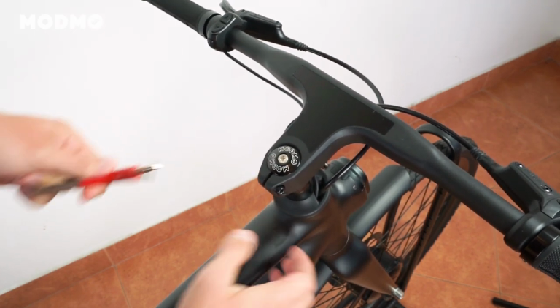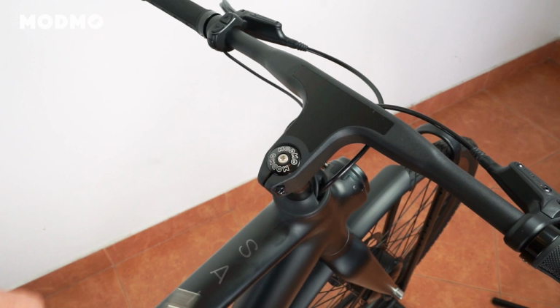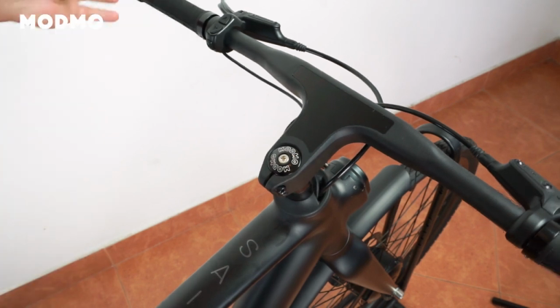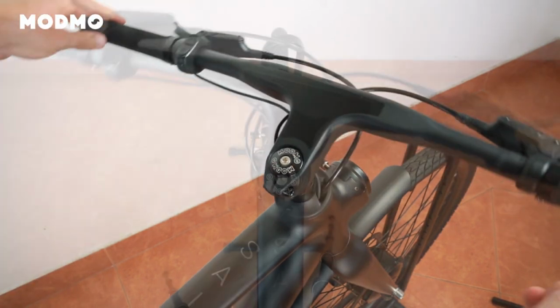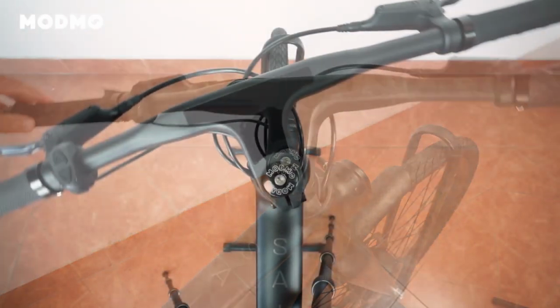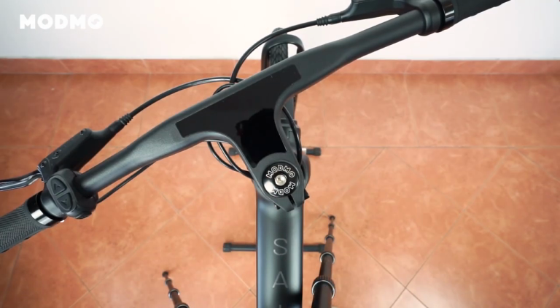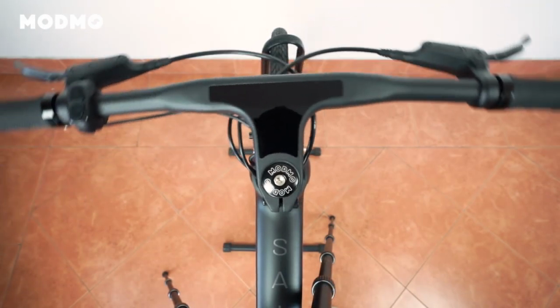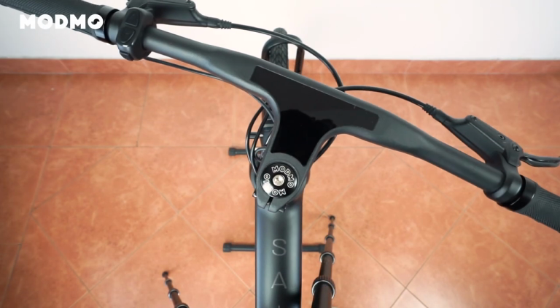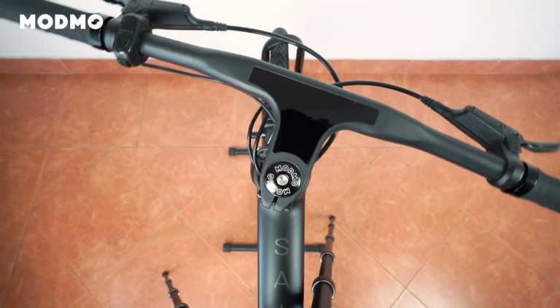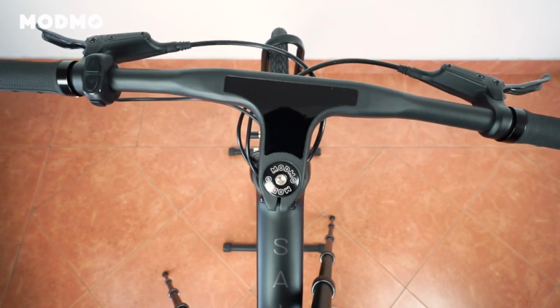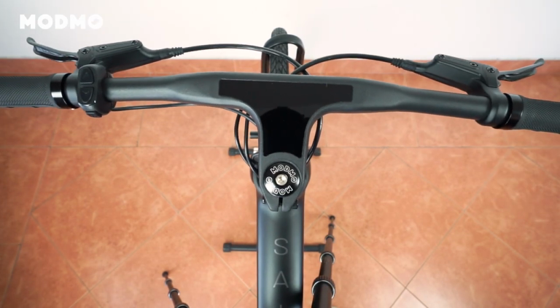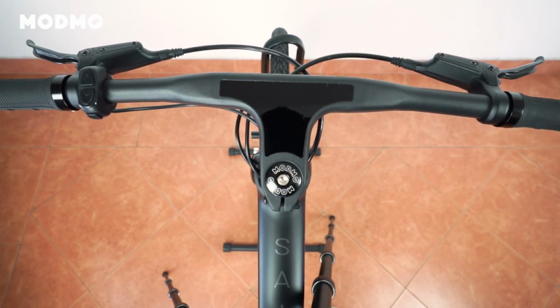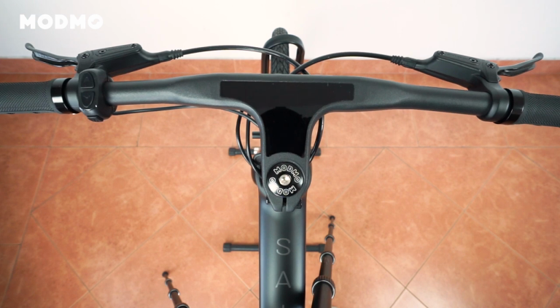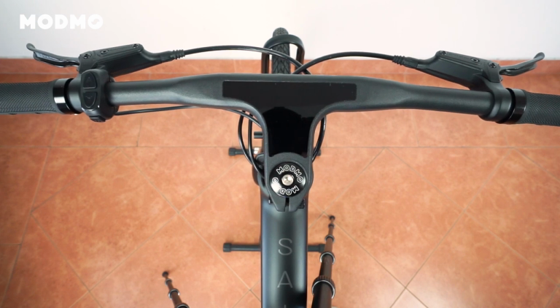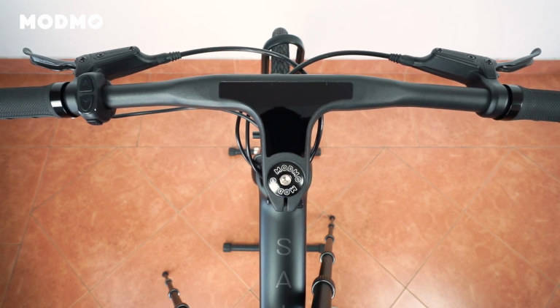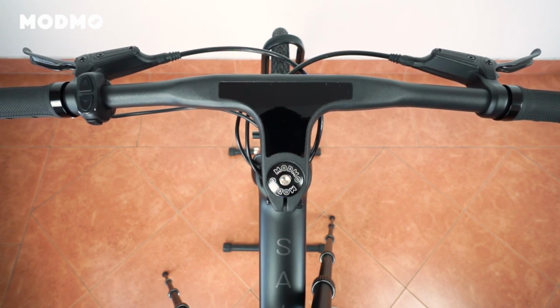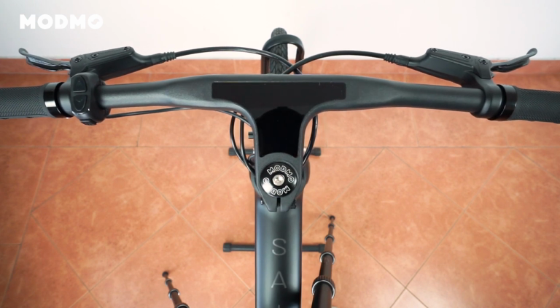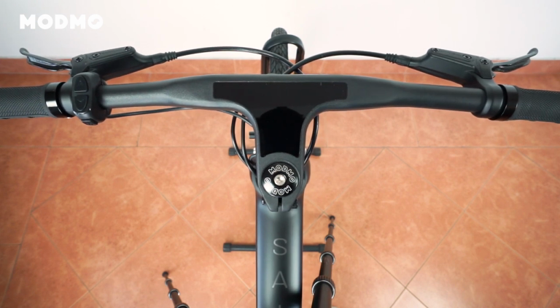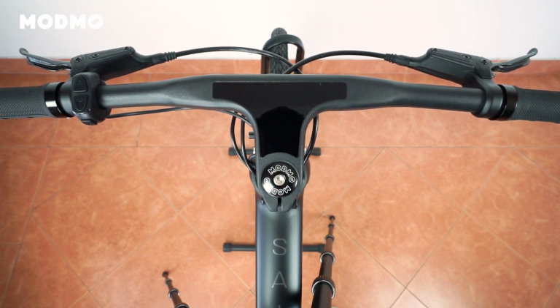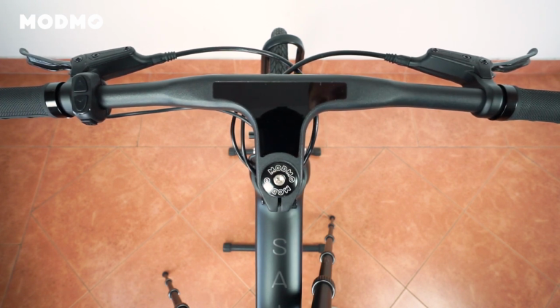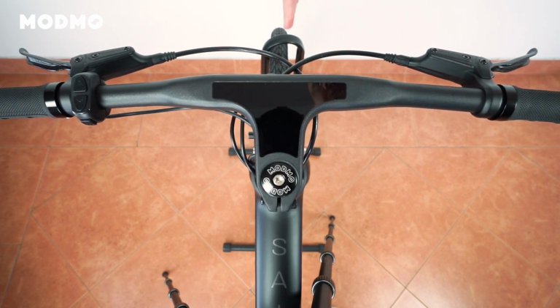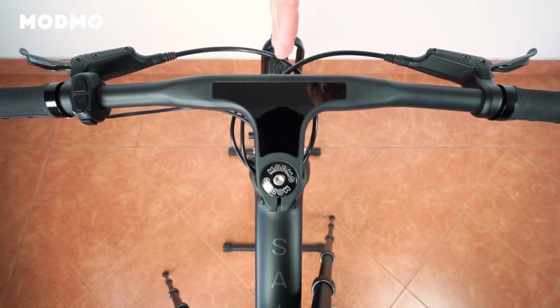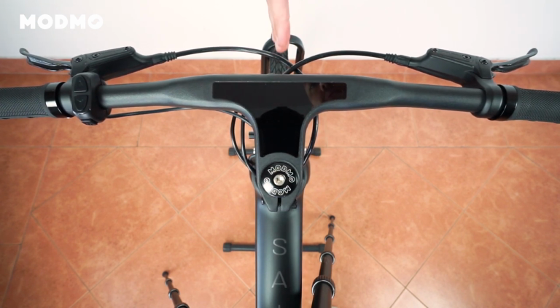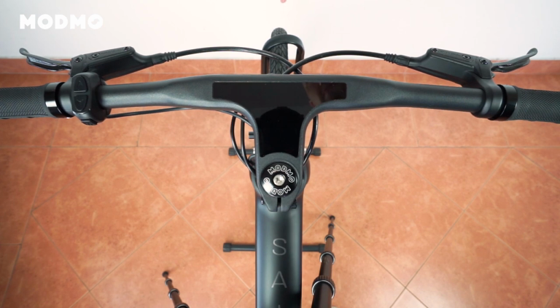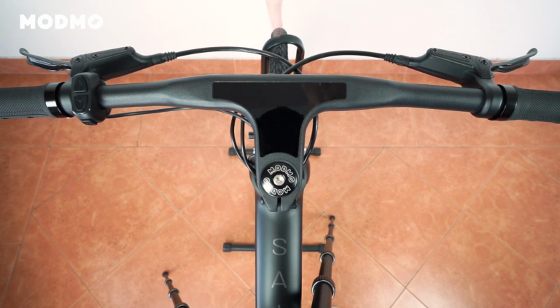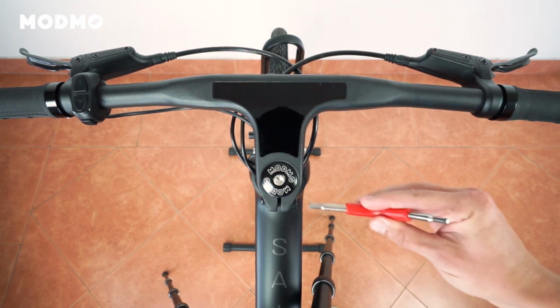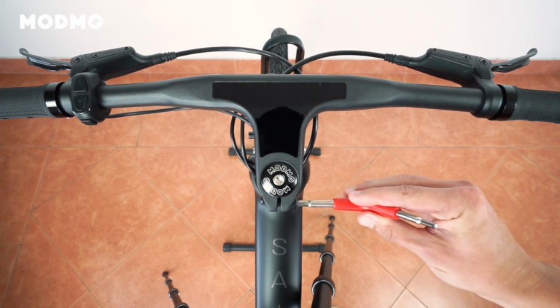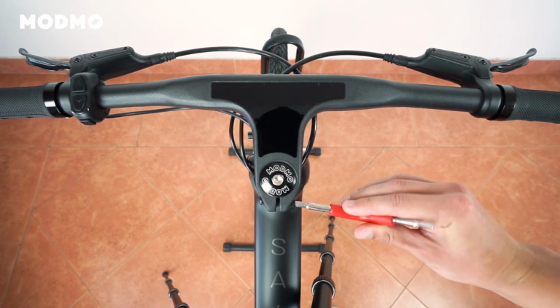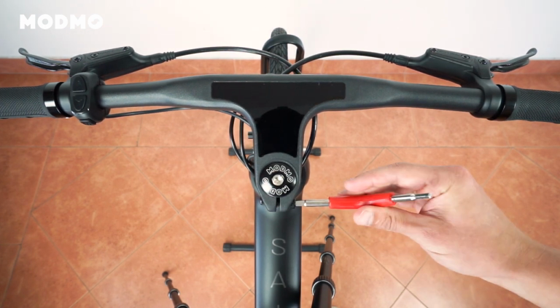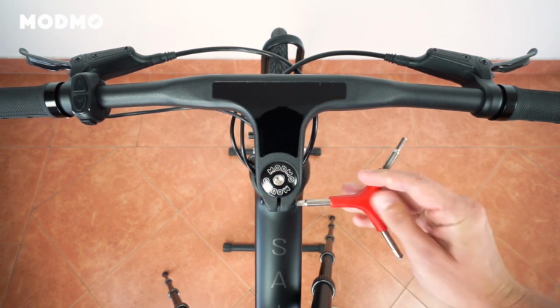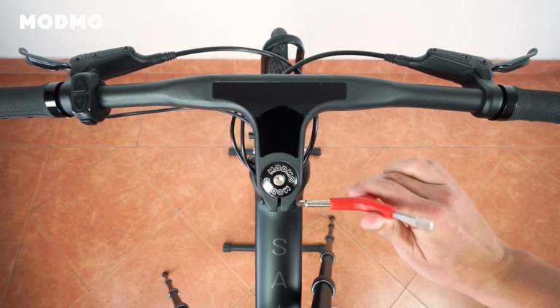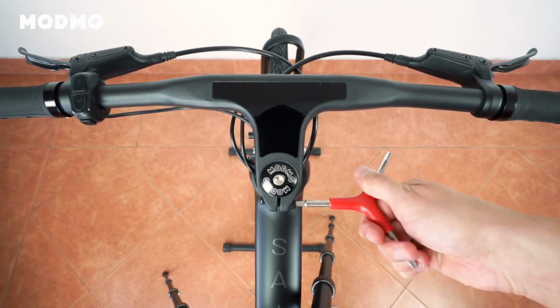A good way to see that the handlebar is positioned correctly is to first make sure that the front wheel is perfectly straight with the top tube, where you can see it says Saigon. This way you have two points to navigate from when you position the handlebar at a 90 degree angle.